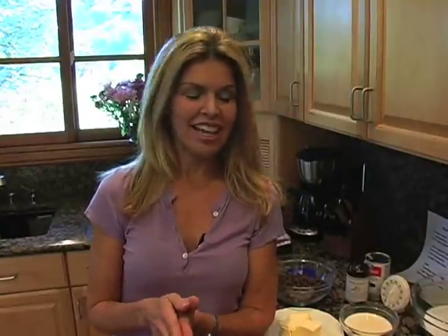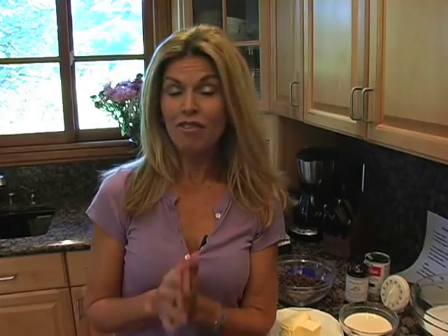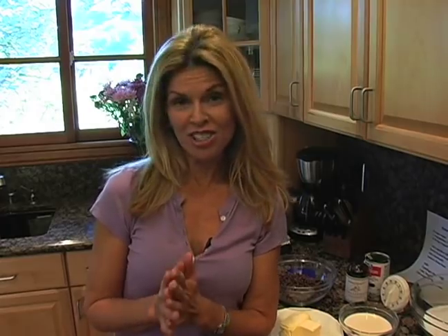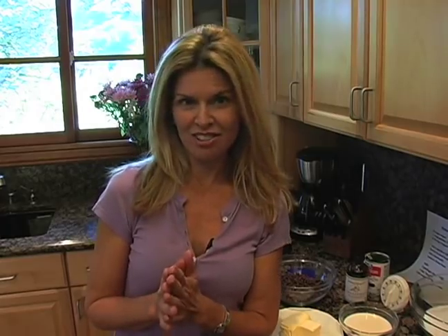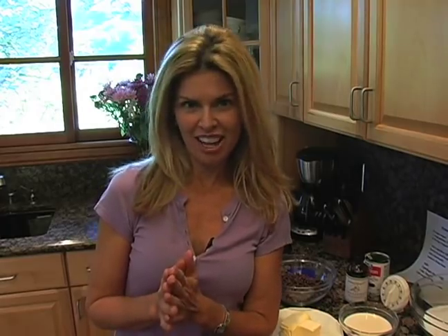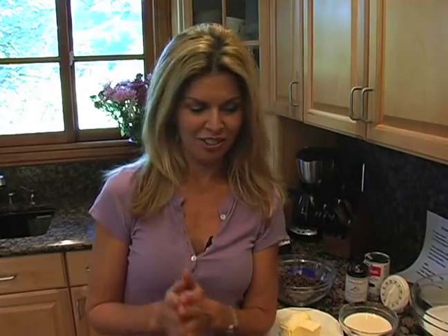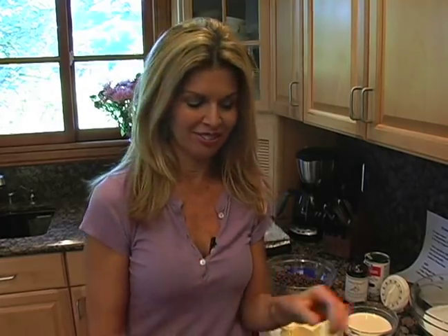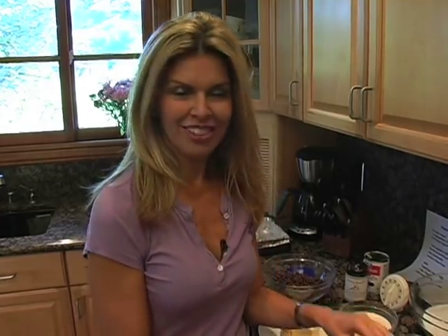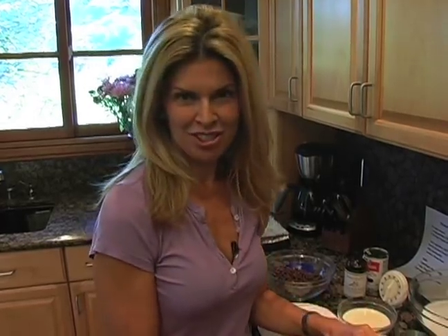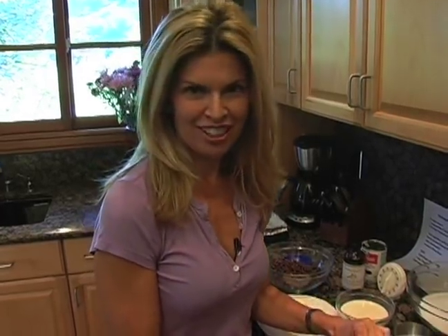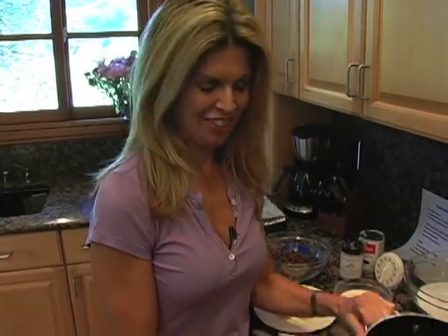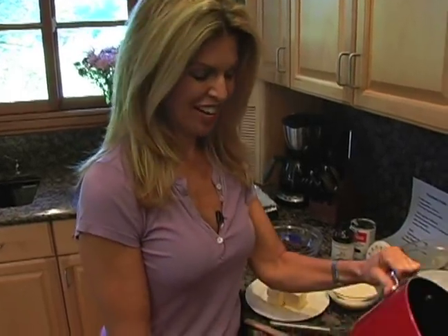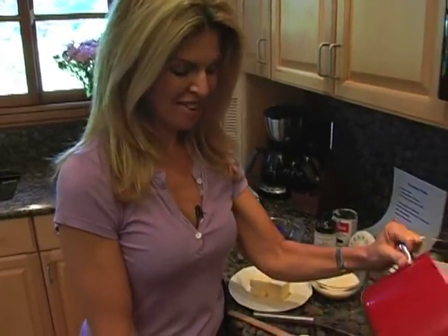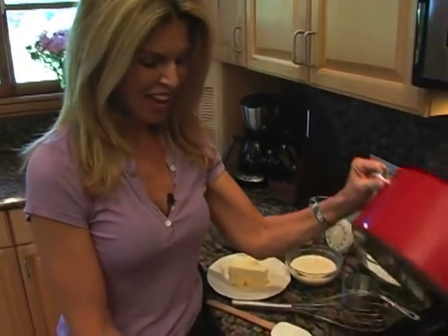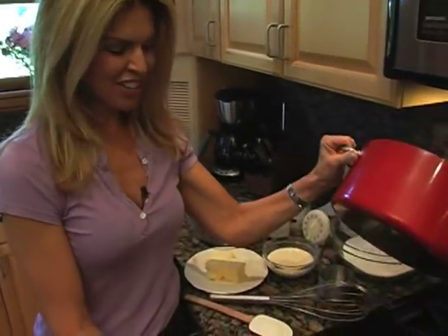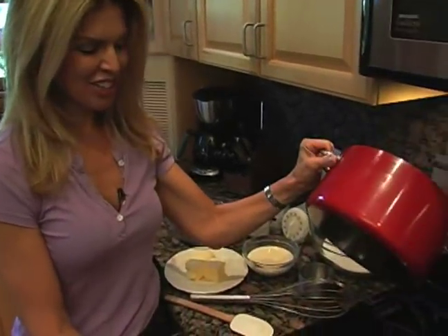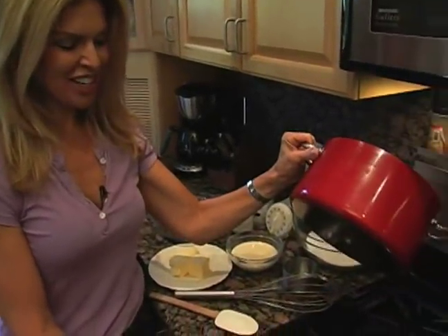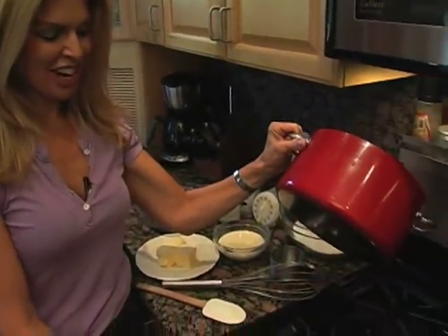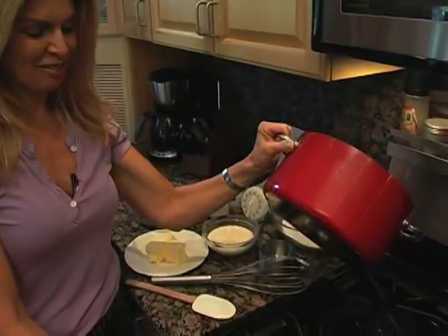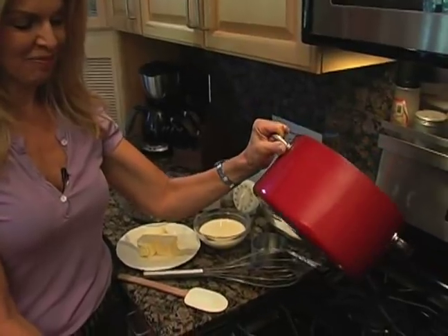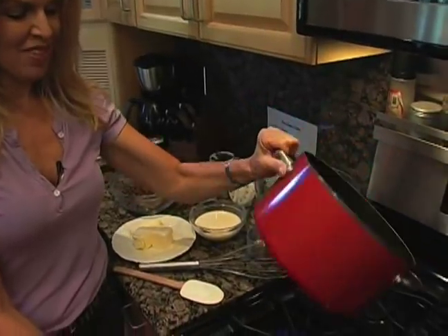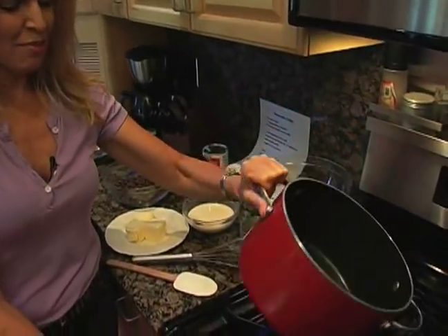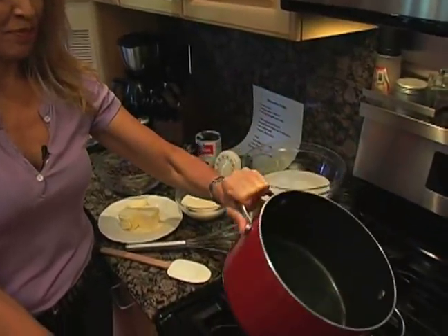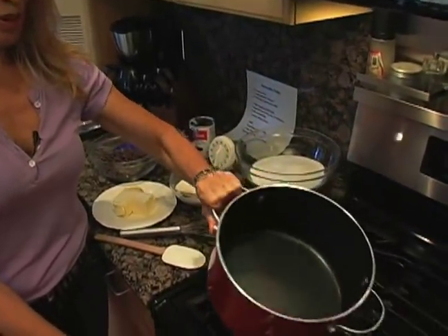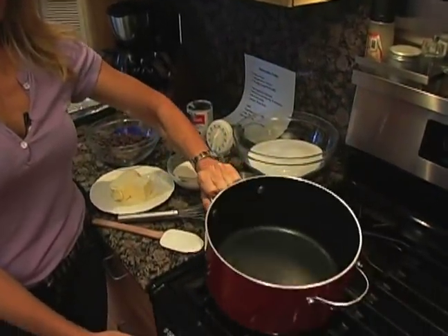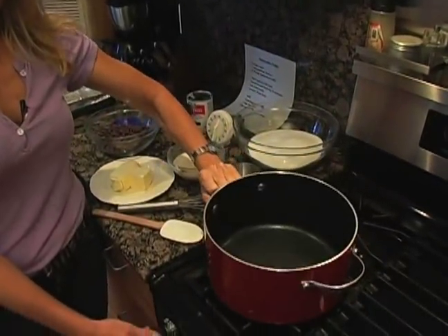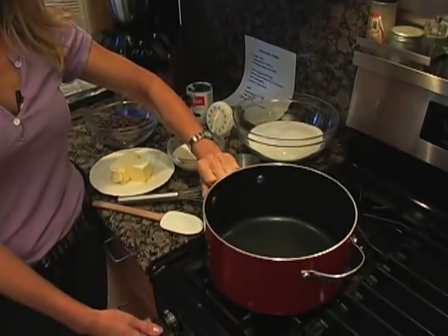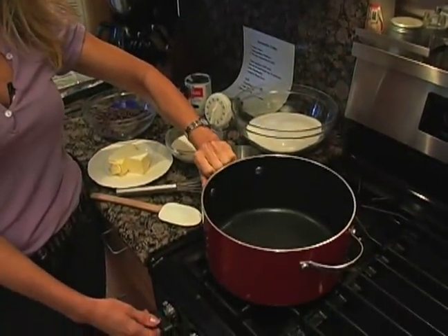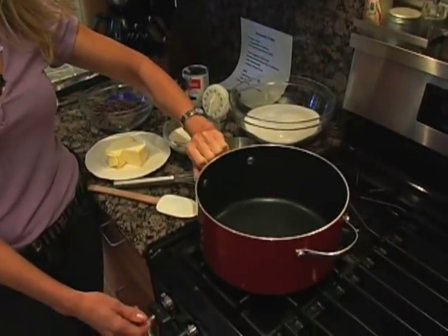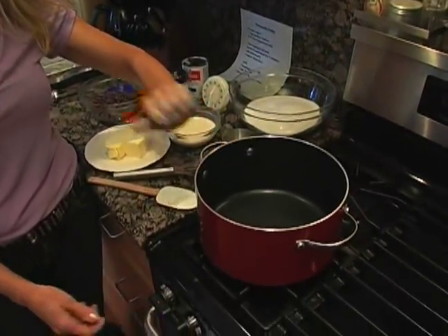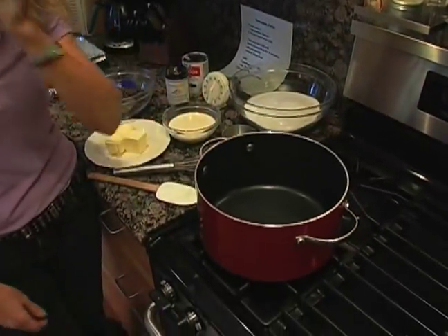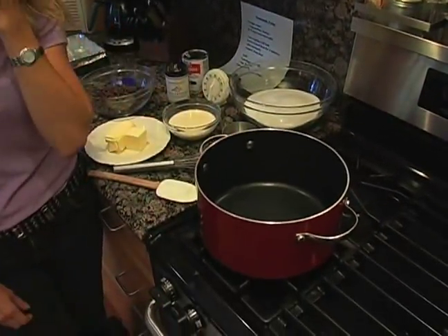Now the first thing you've got to do is turn on the oven — you're going to turn on your burner, and you're going to put it at a high heat.